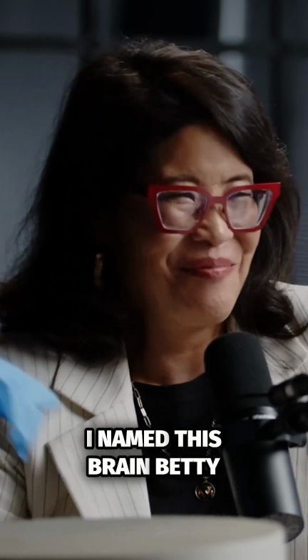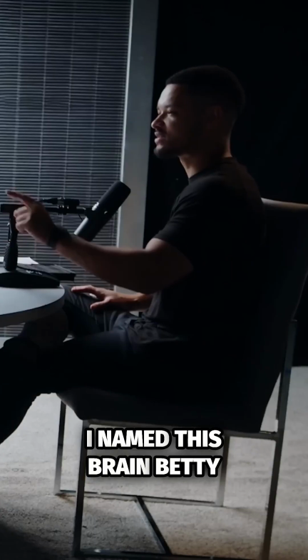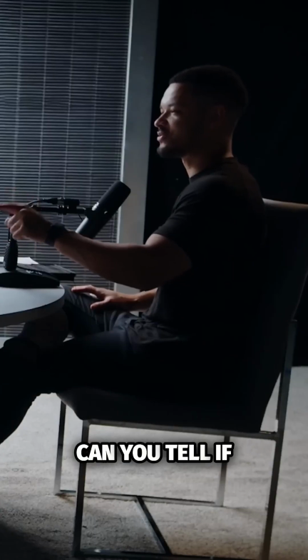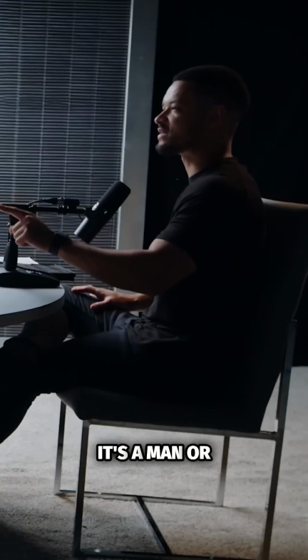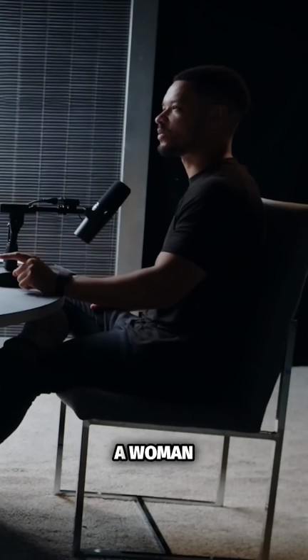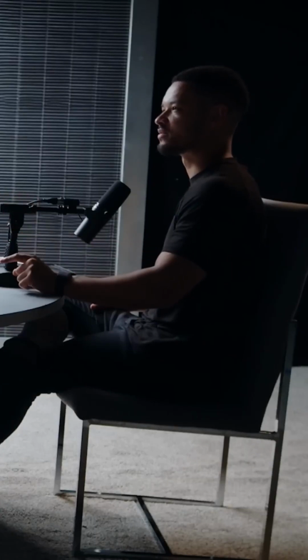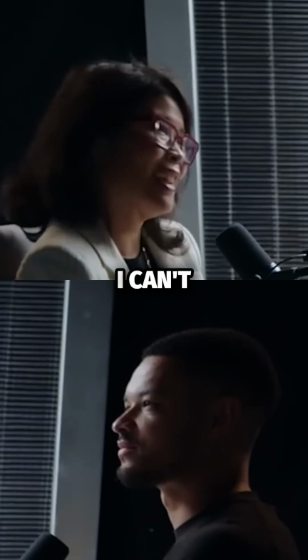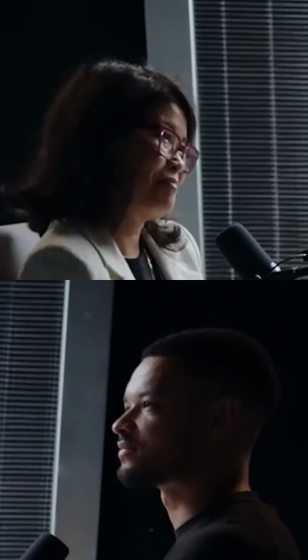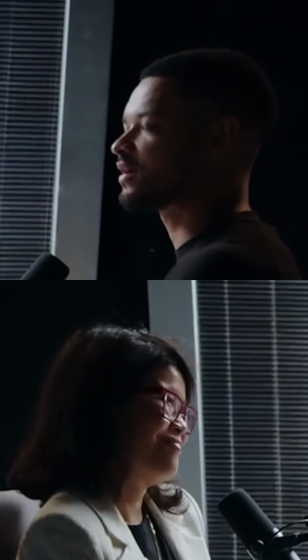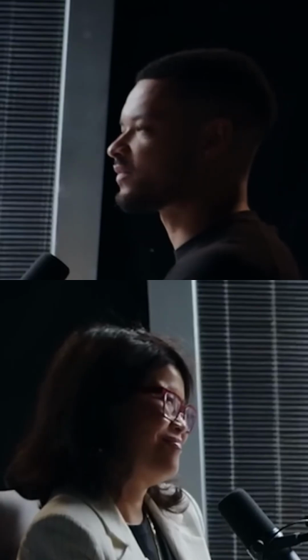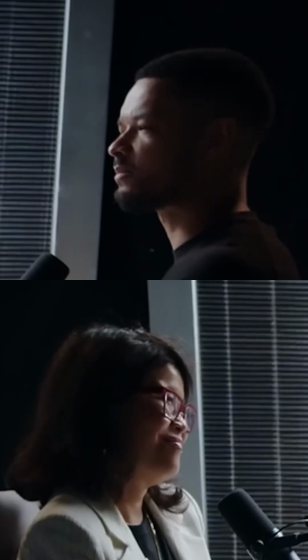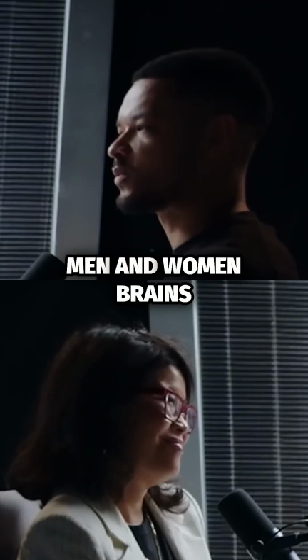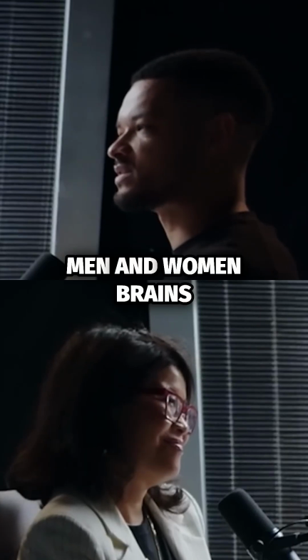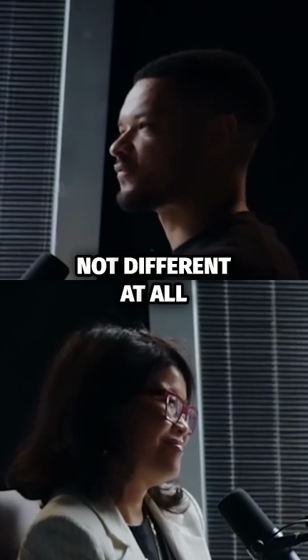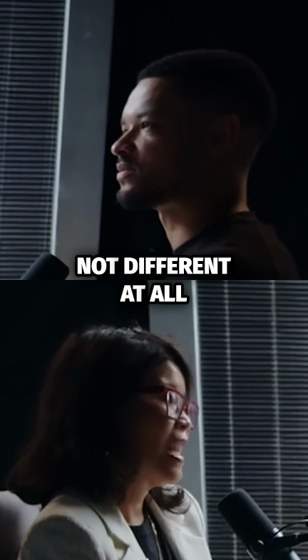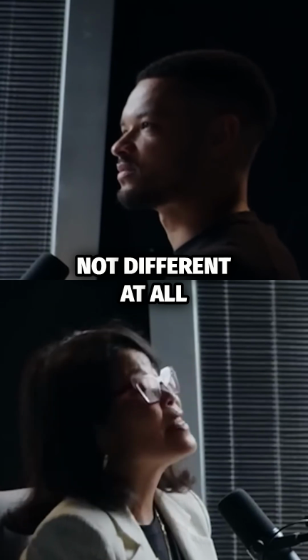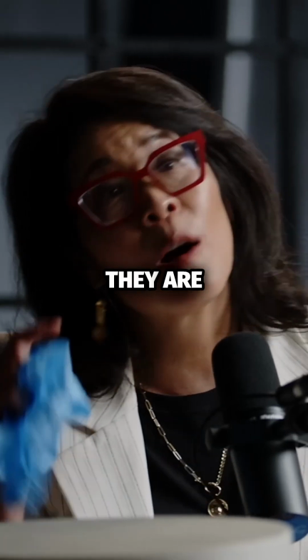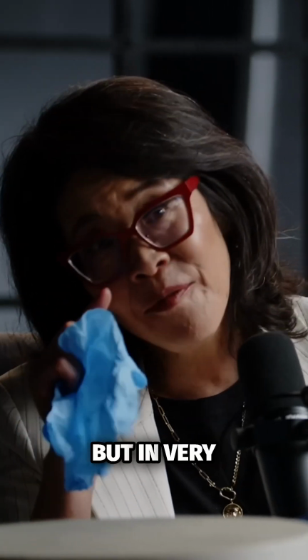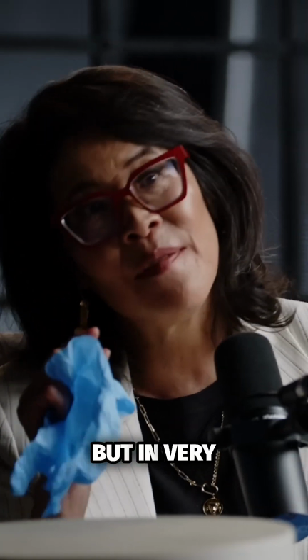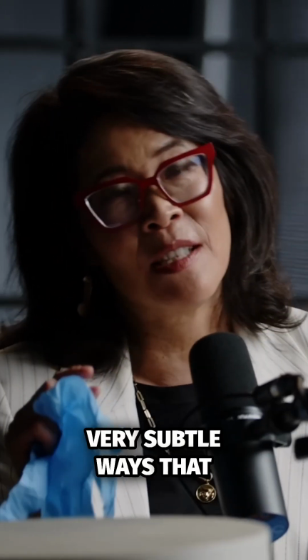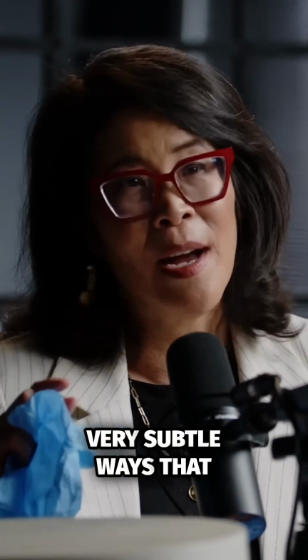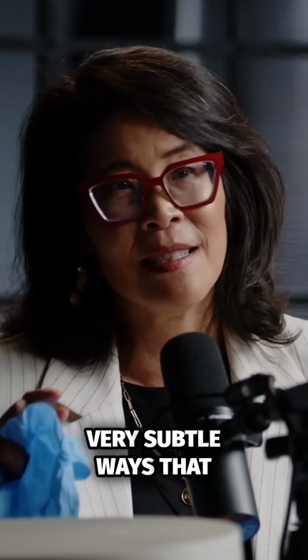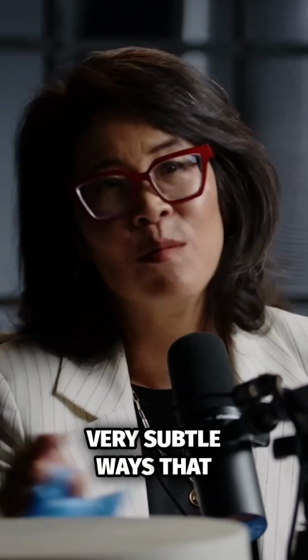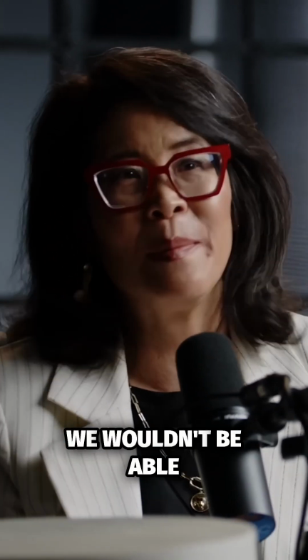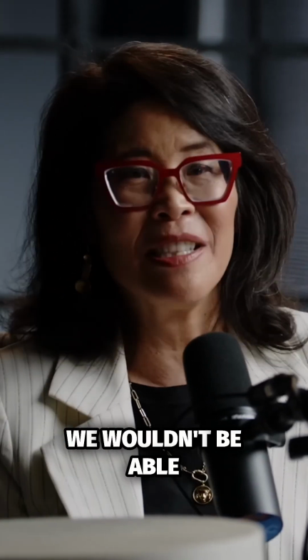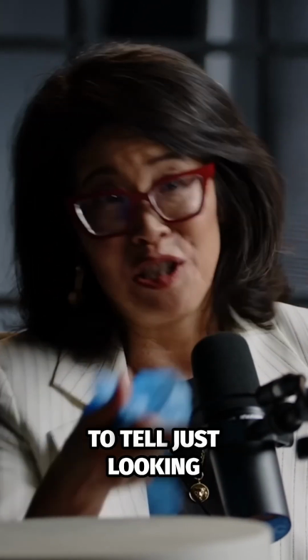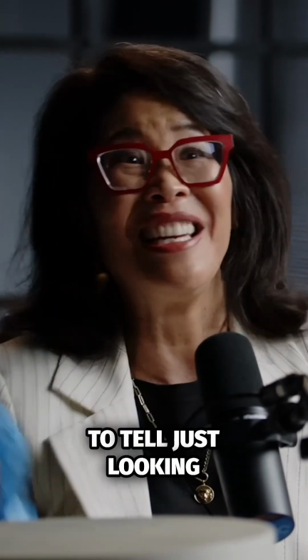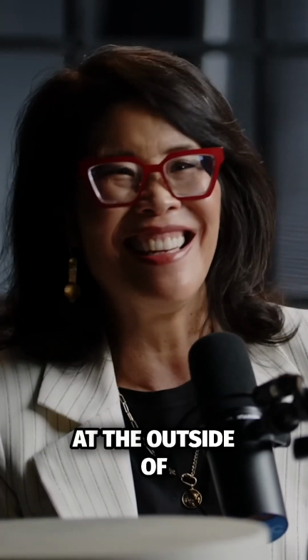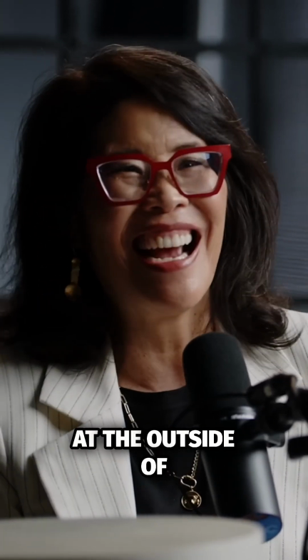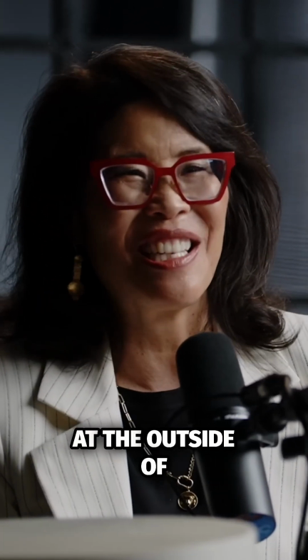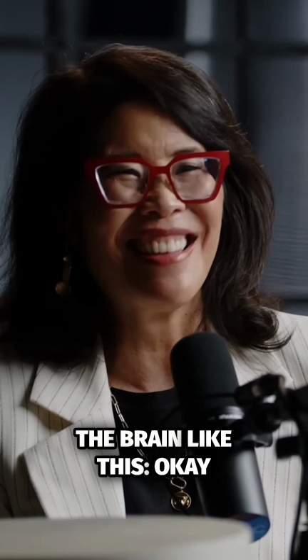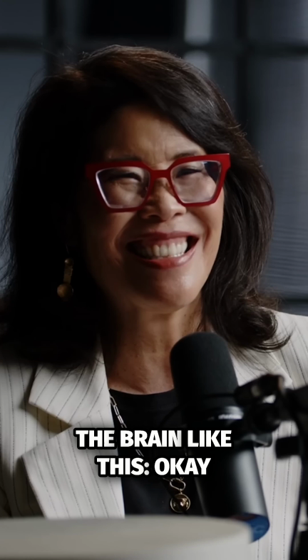Can you tell if it's a man or a woman? No, I can't. Men and women's brains not different at all? They are, but in very, very subtle ways that we wouldn't be able to tell just looking at the outside of the brain like this.